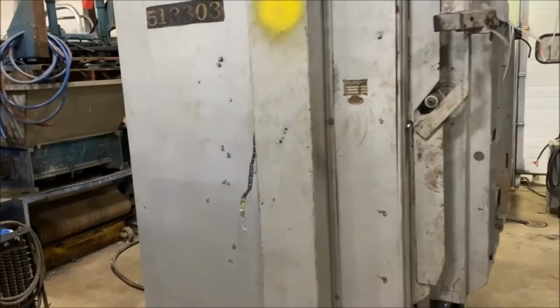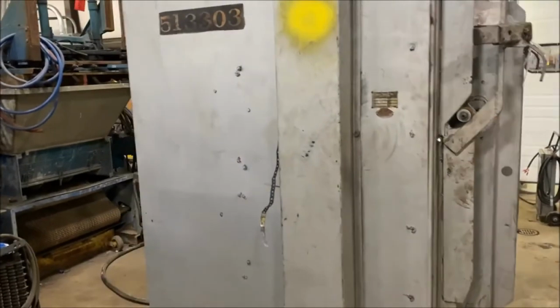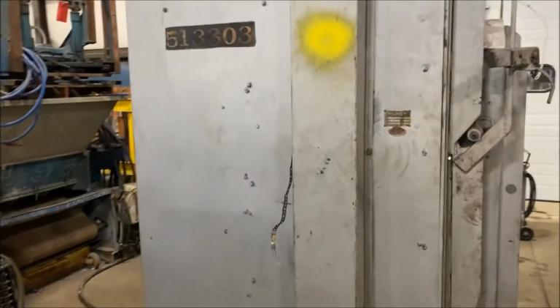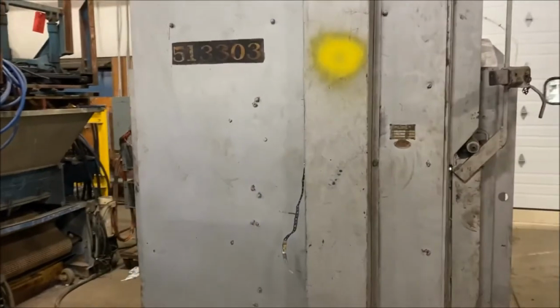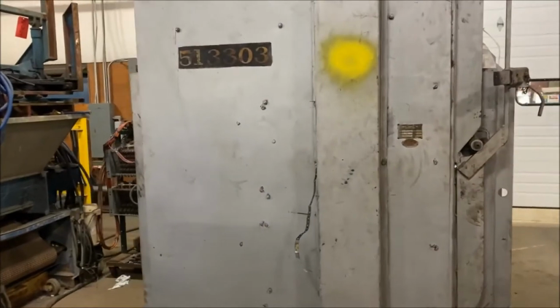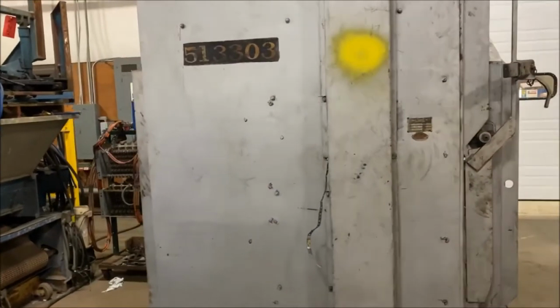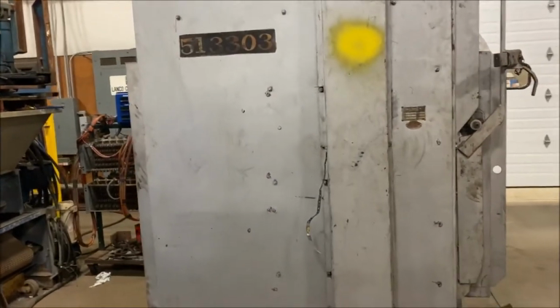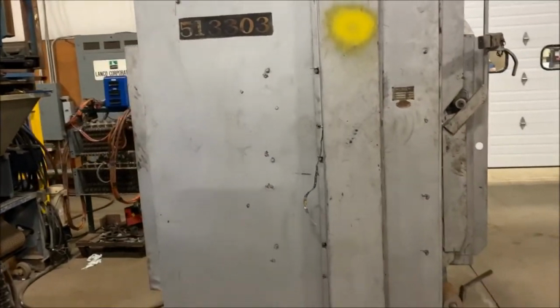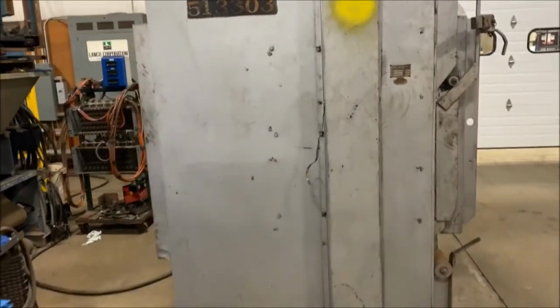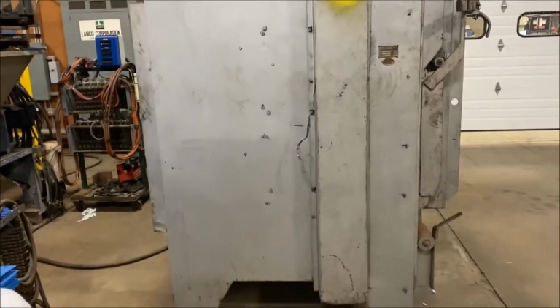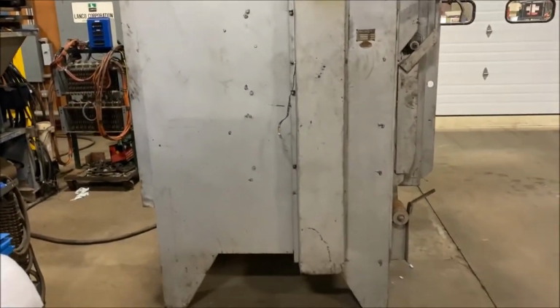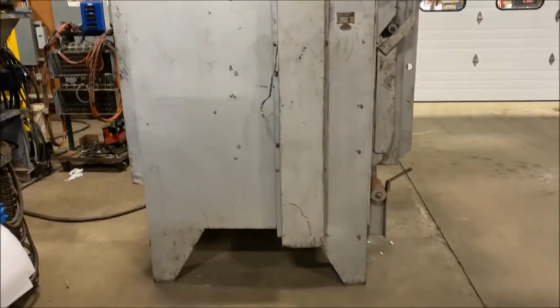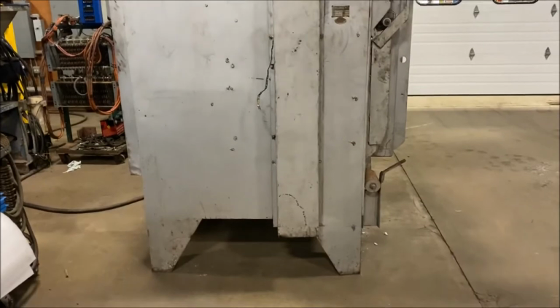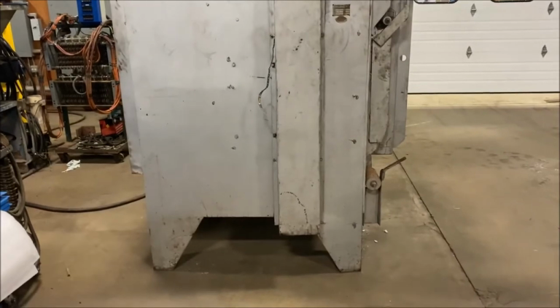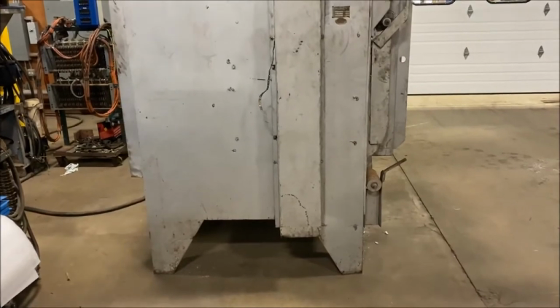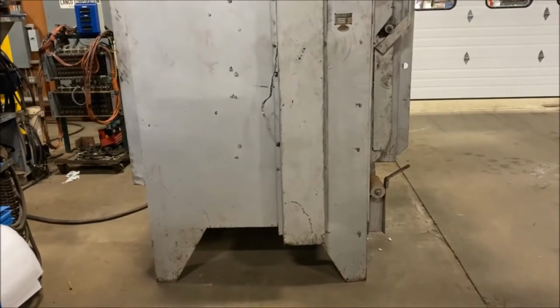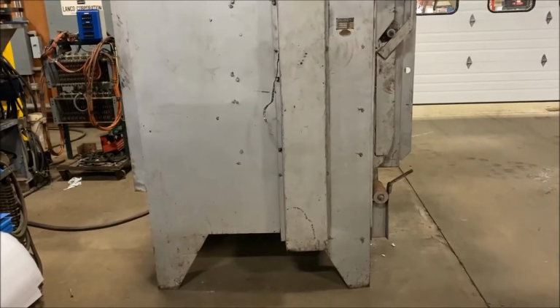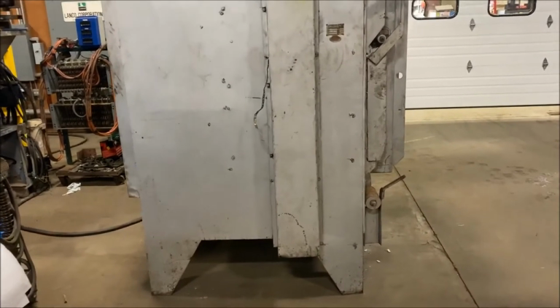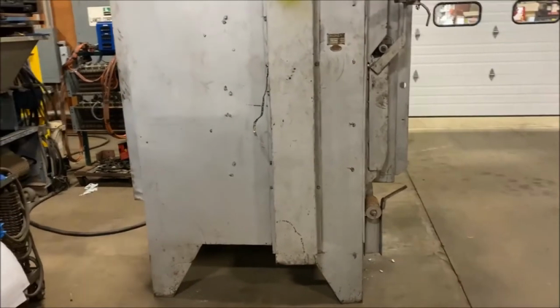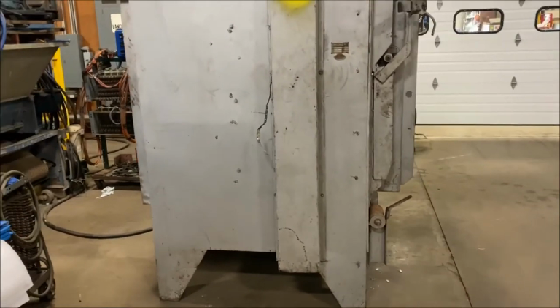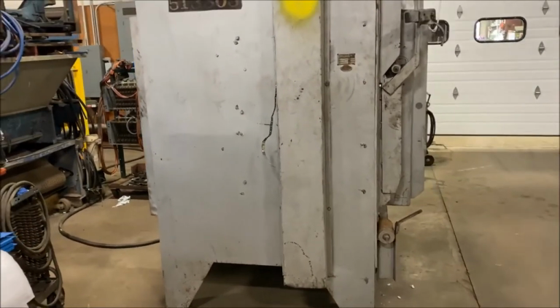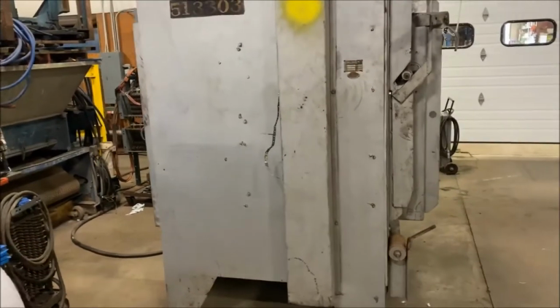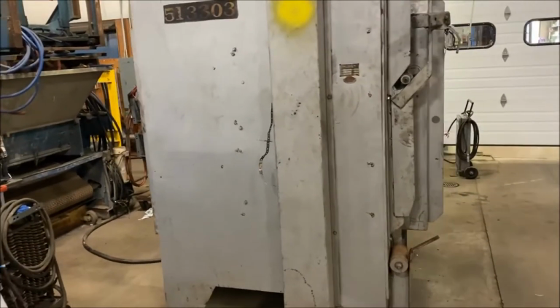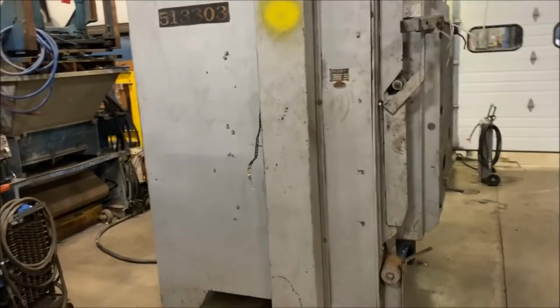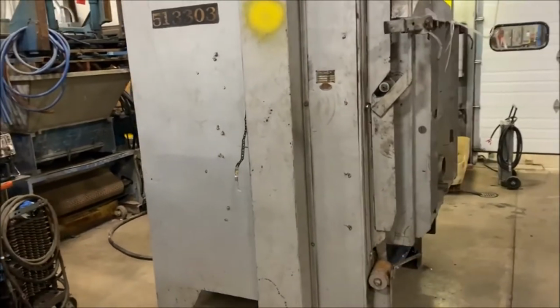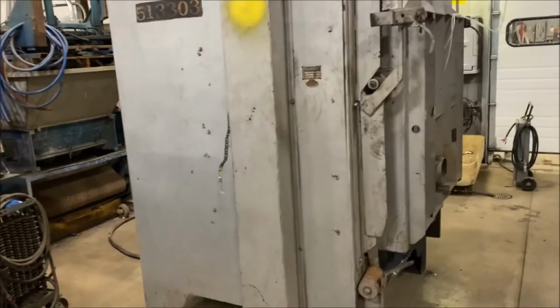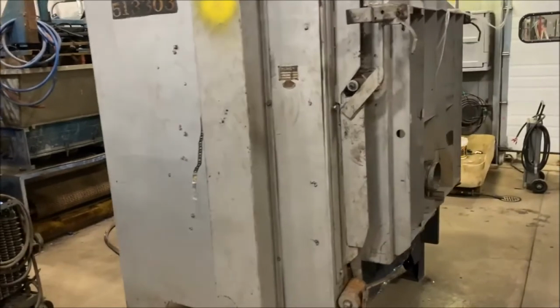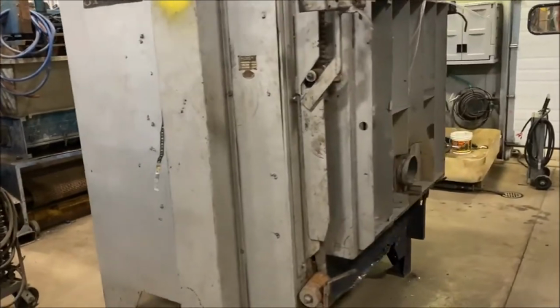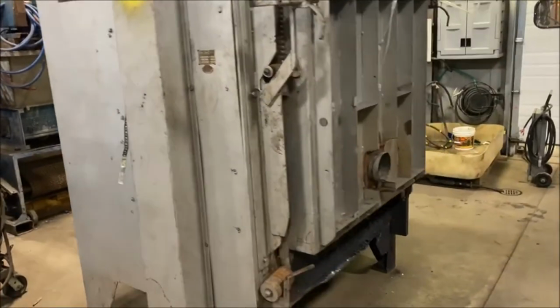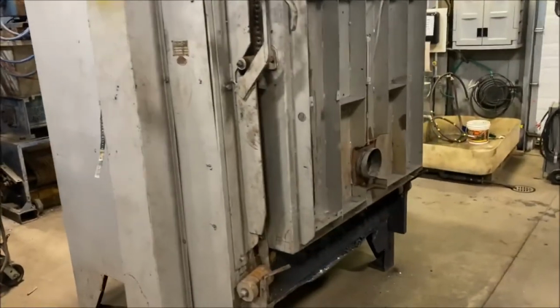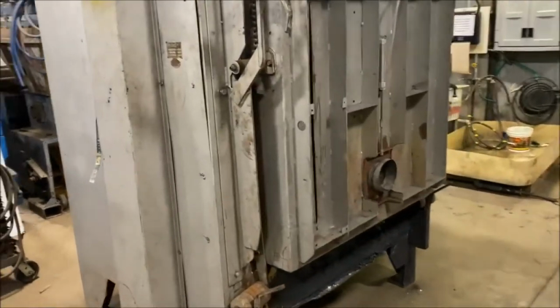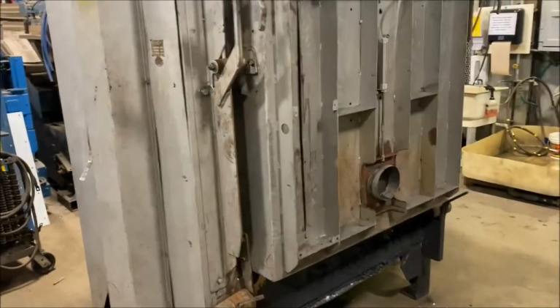It is an electric heated oven, wired for 480 volt. It comes with an Omron temperature control and a batch timer that we'll see in a second as we walk over to the control panel.